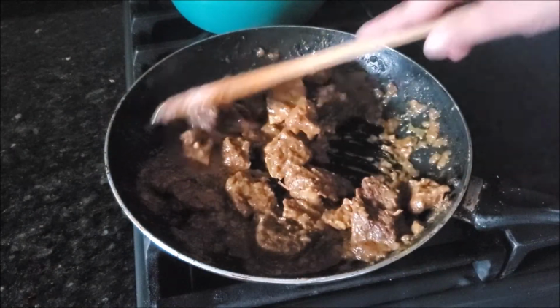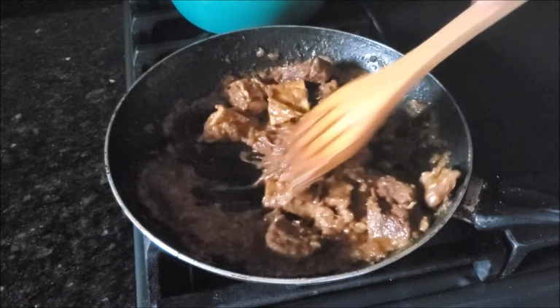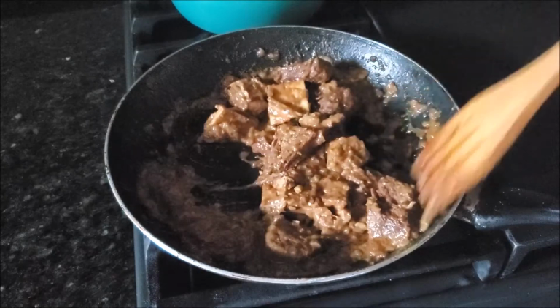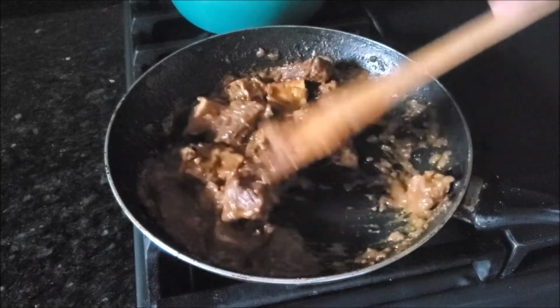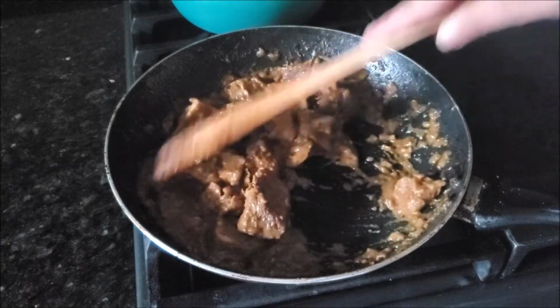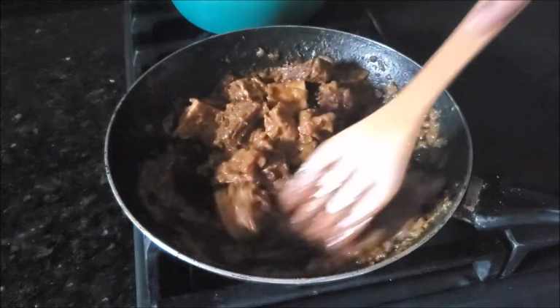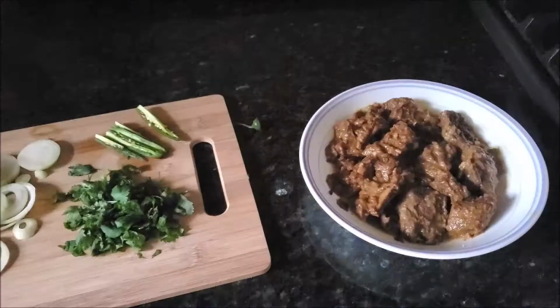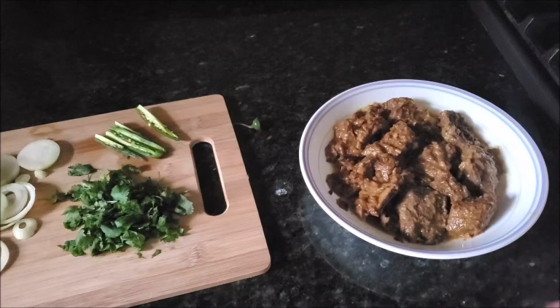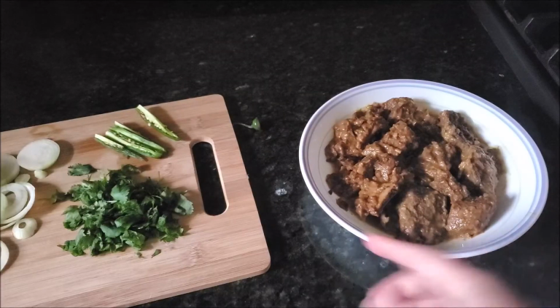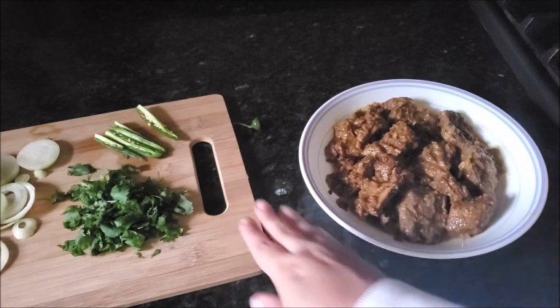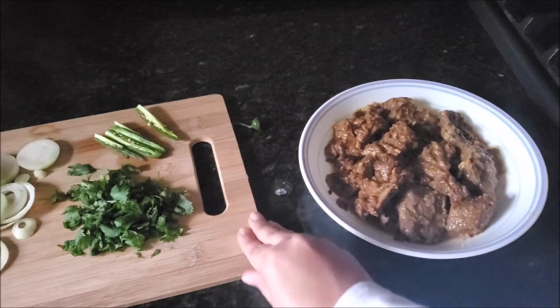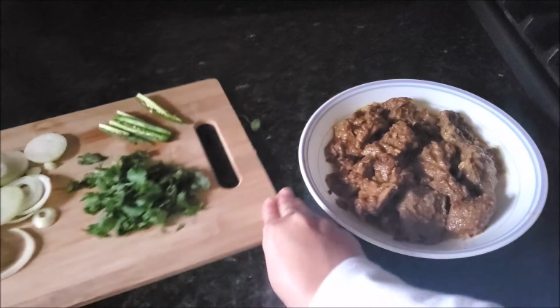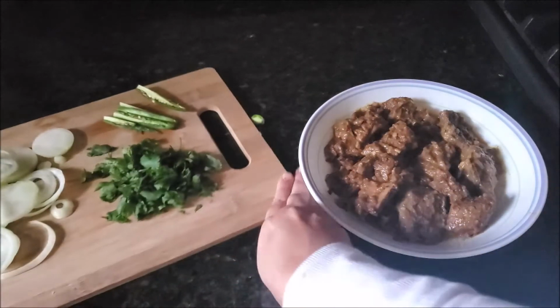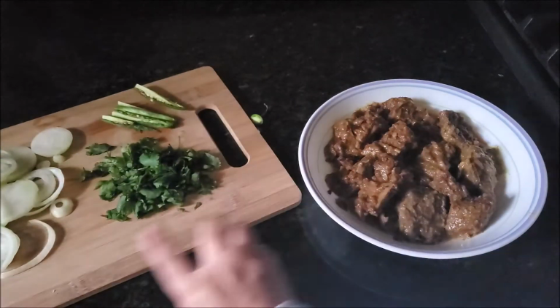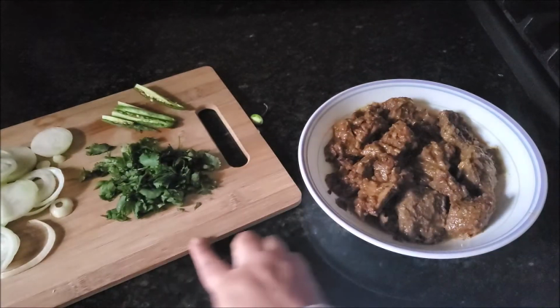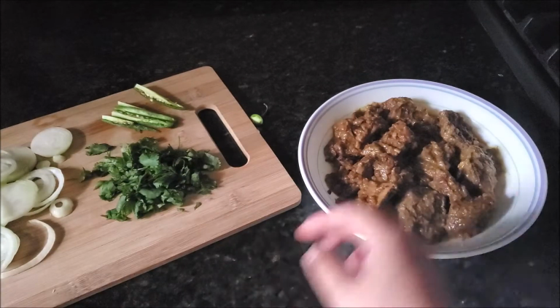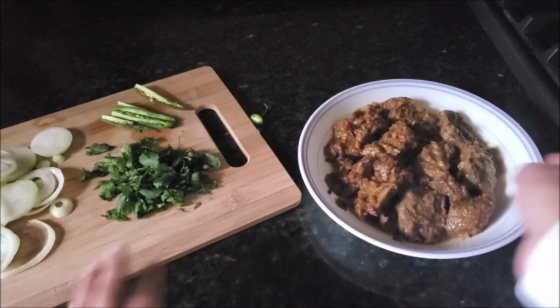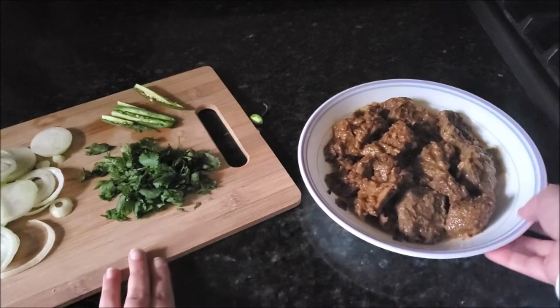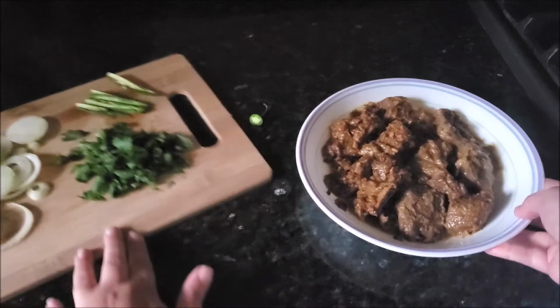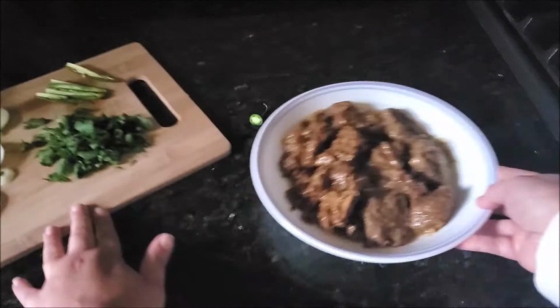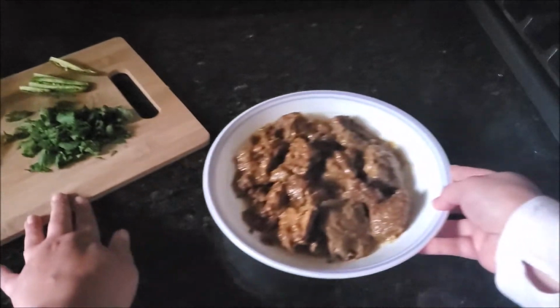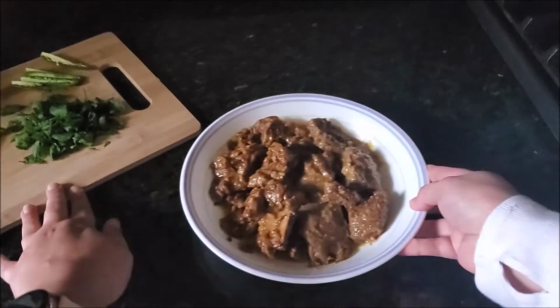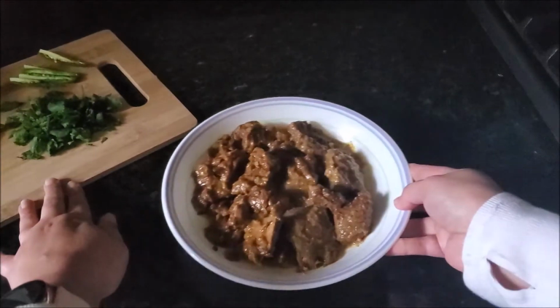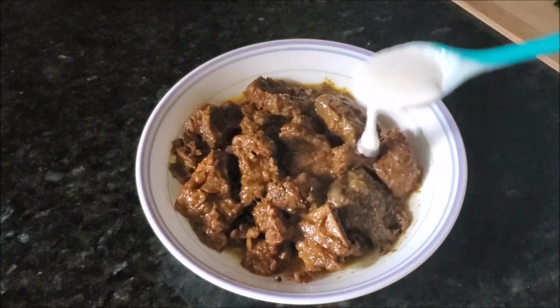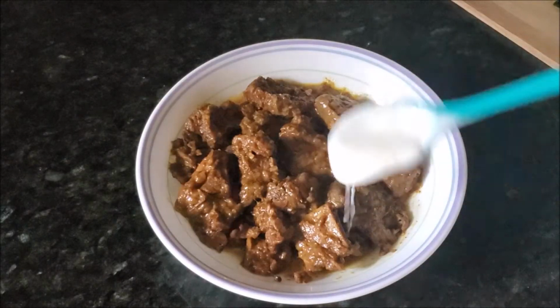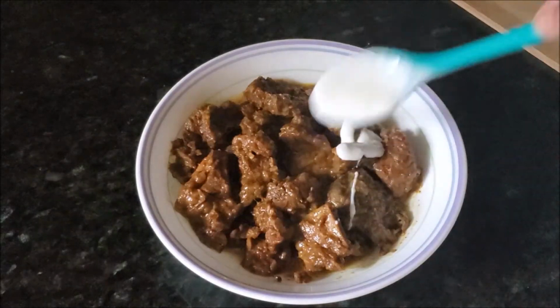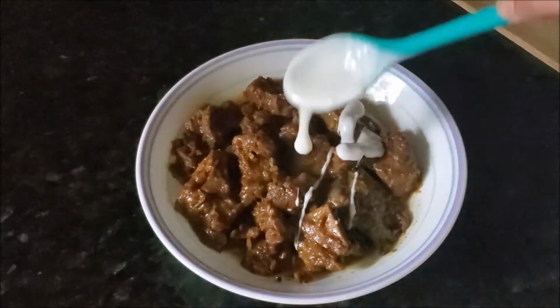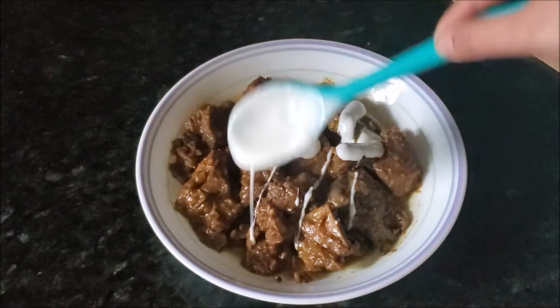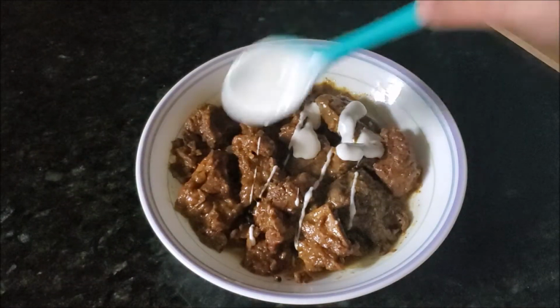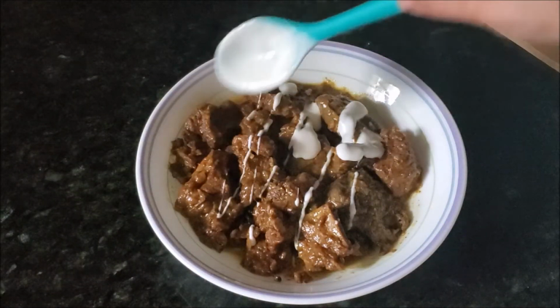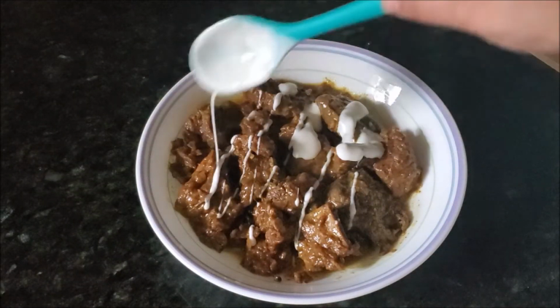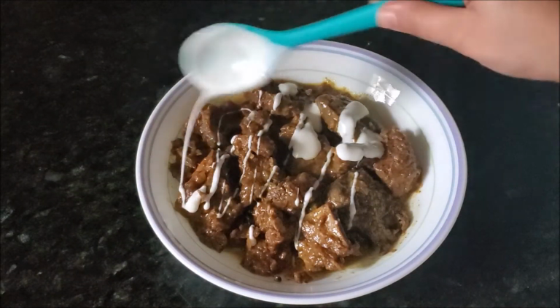Today I'm using veal. You can use goat, lamb, or whatever. This dish should have very little gravy, but it's up to you — if you want, you can add a little bit of water at the end.